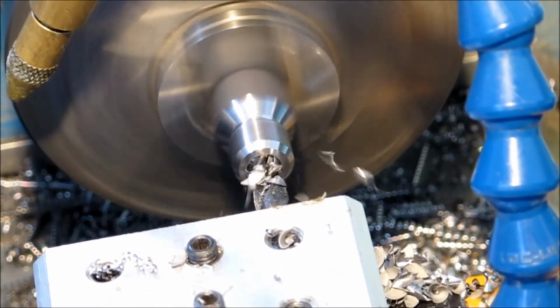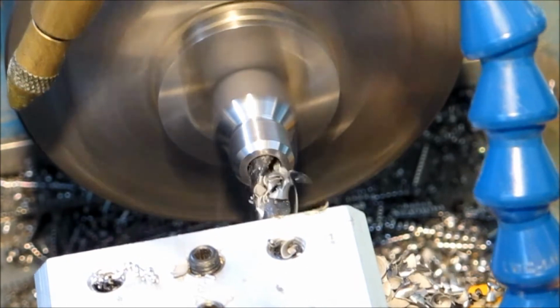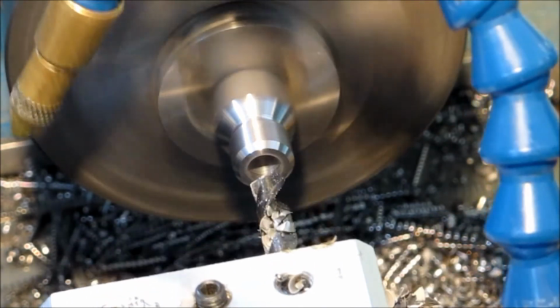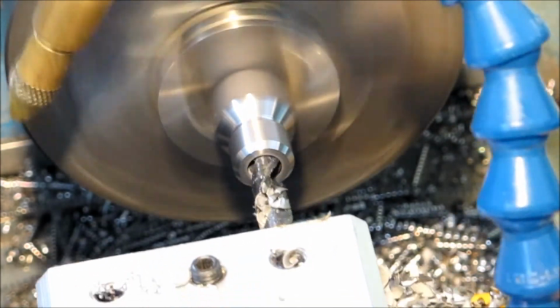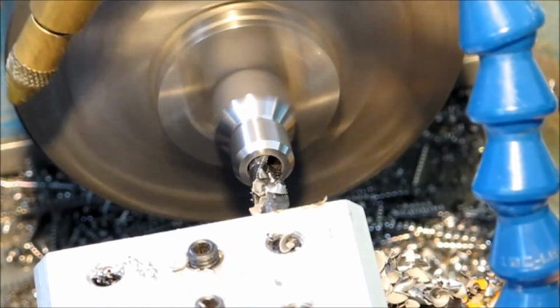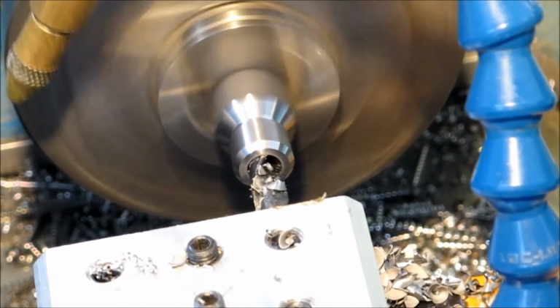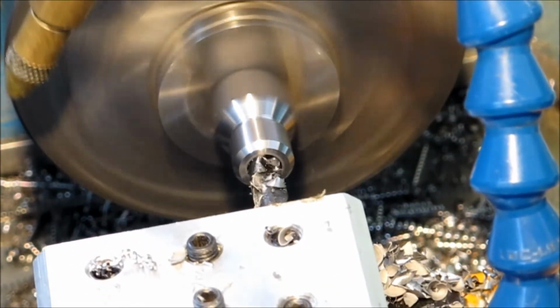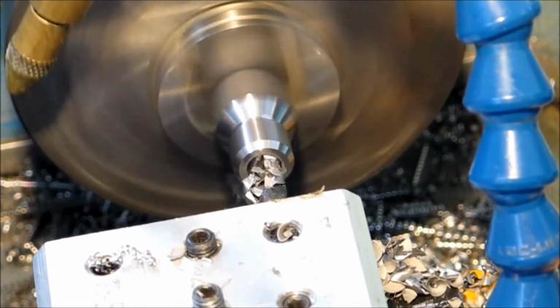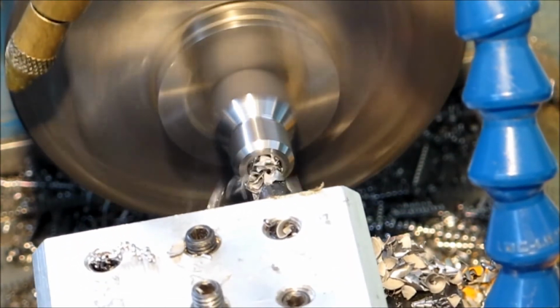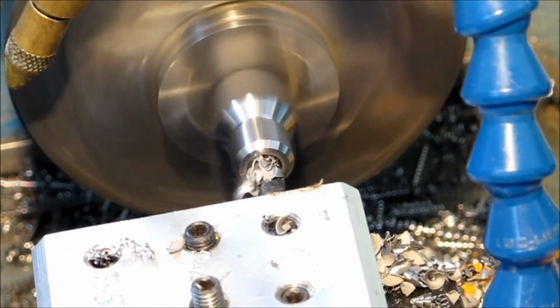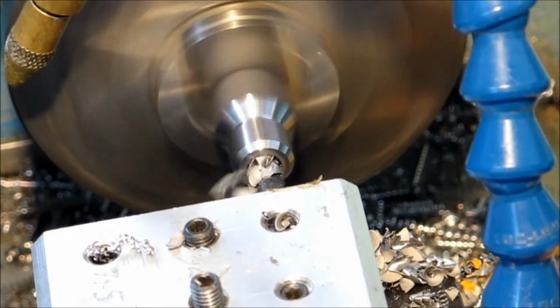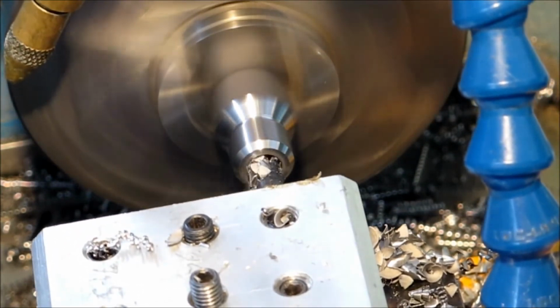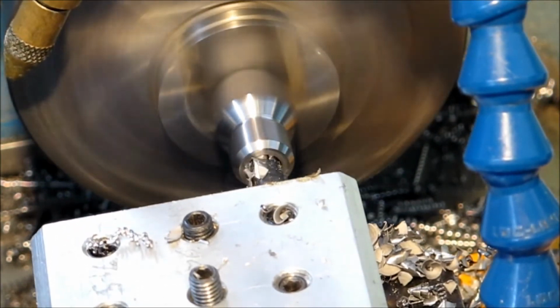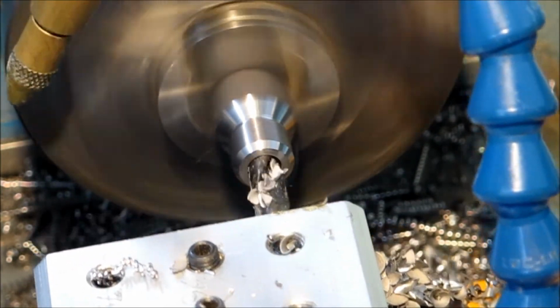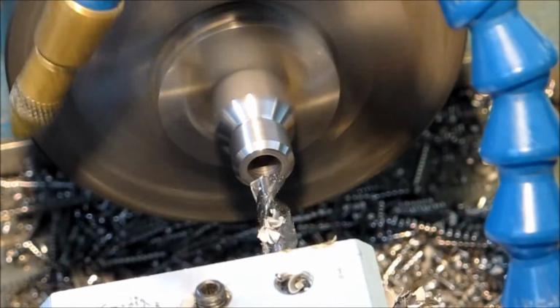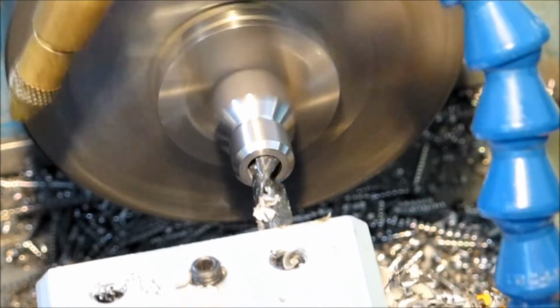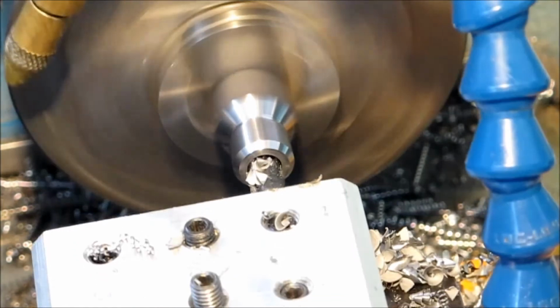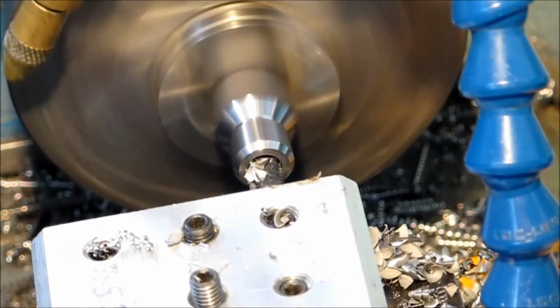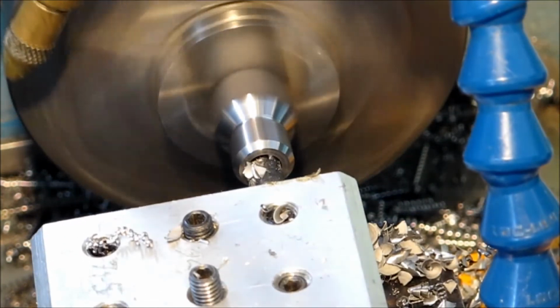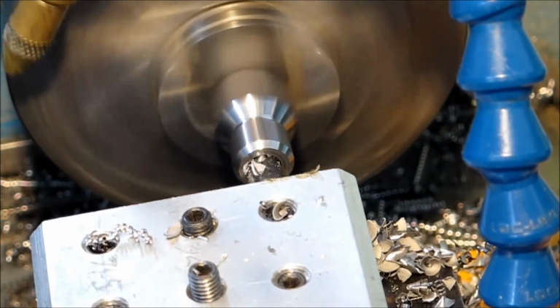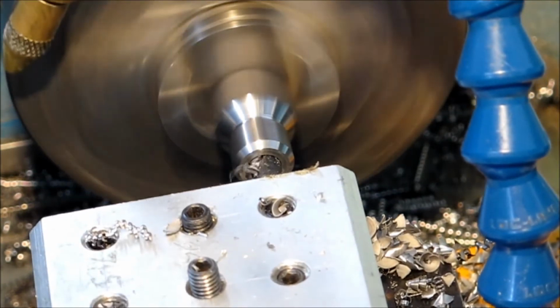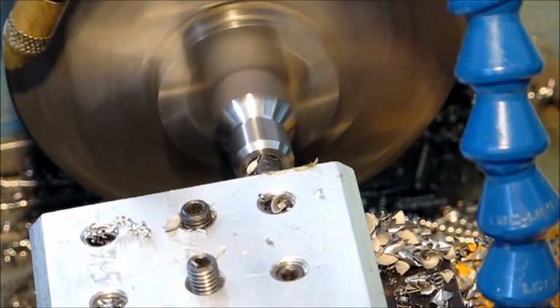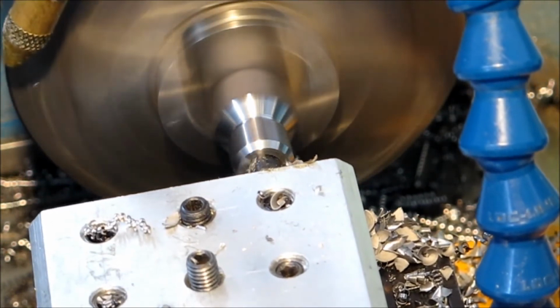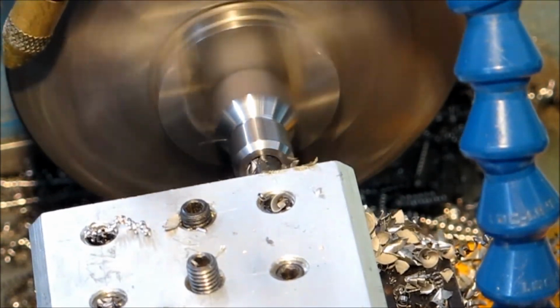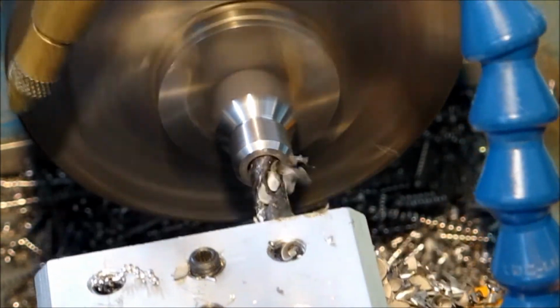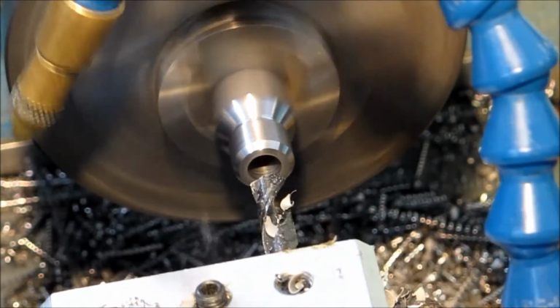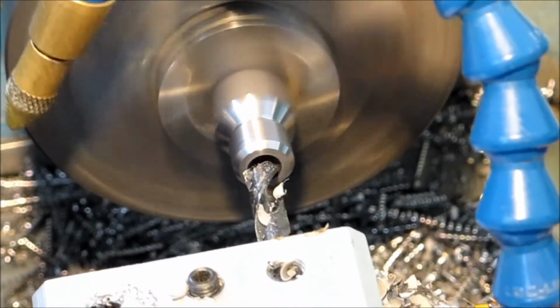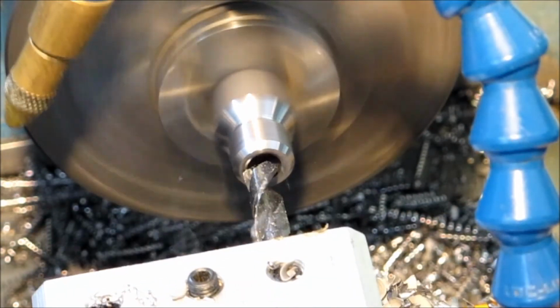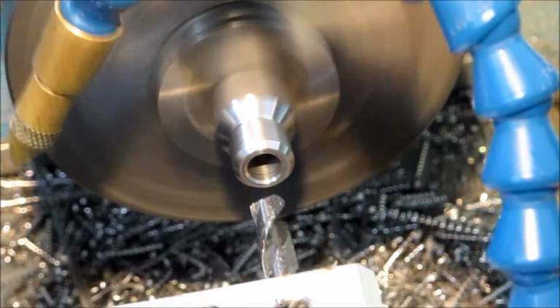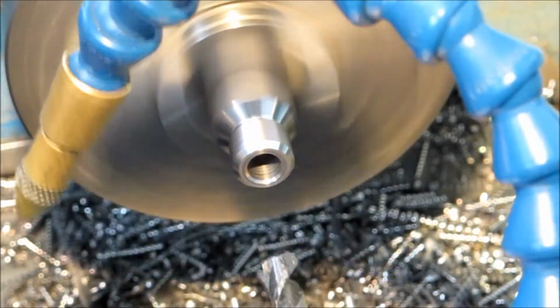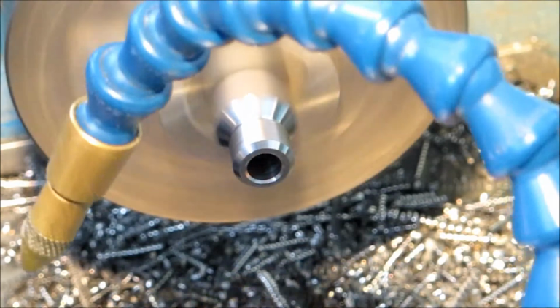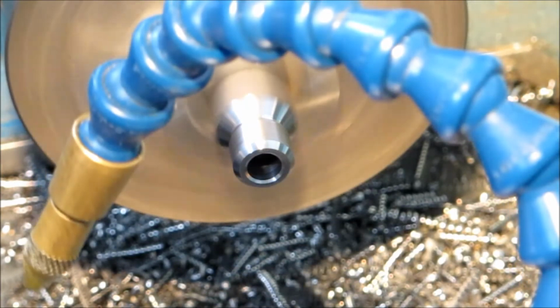There's those chips again — no spiral. And I just used the drill to break the sharp edge.